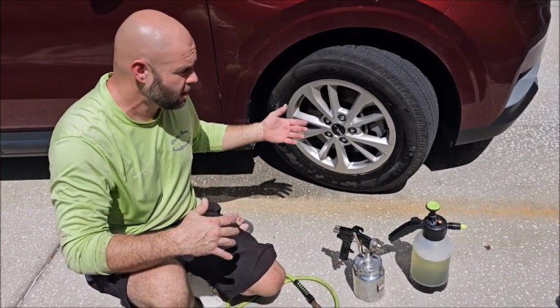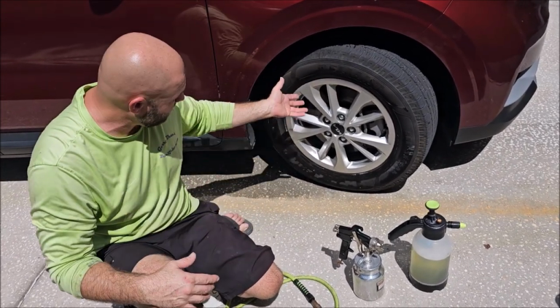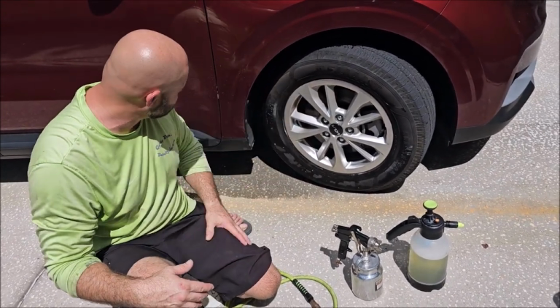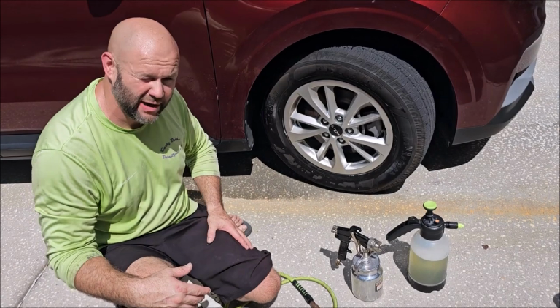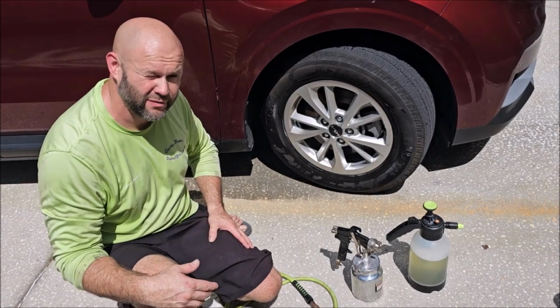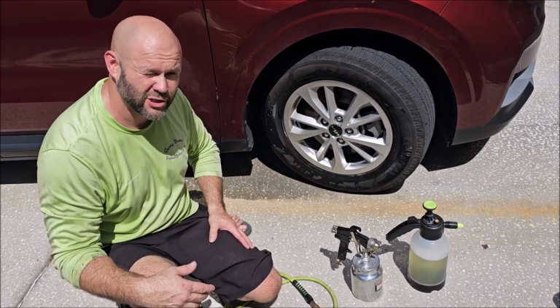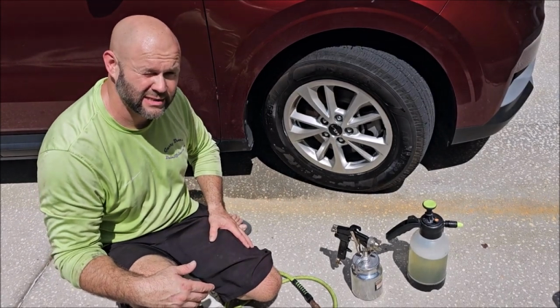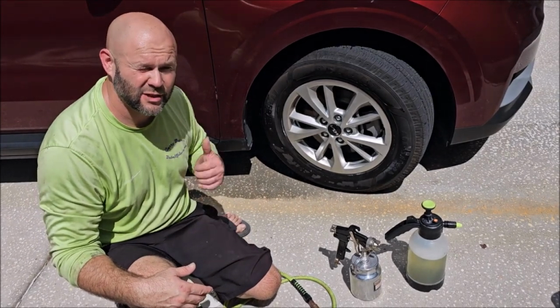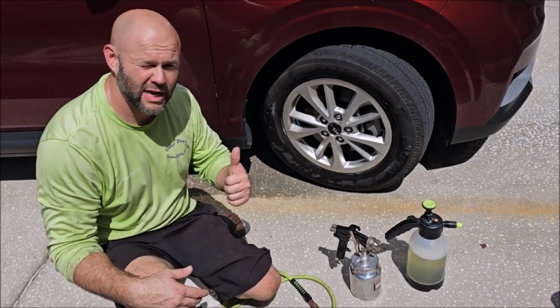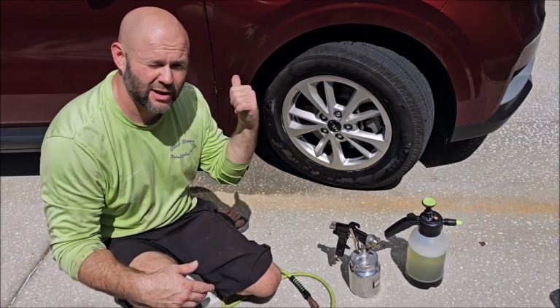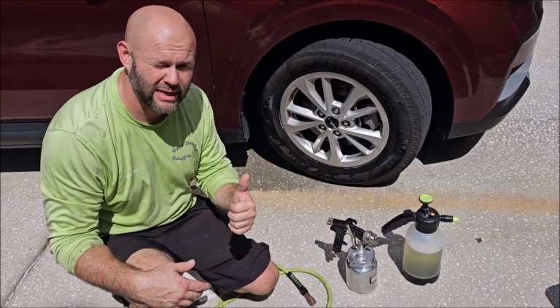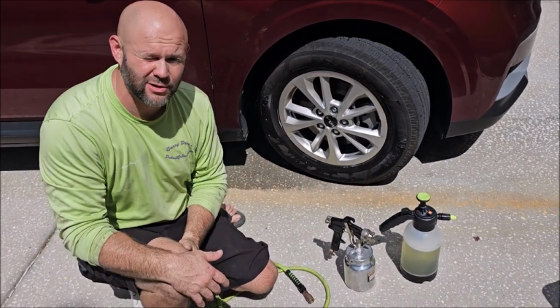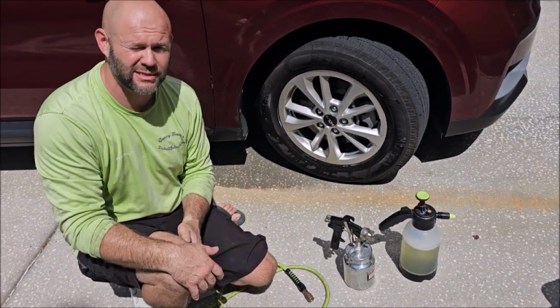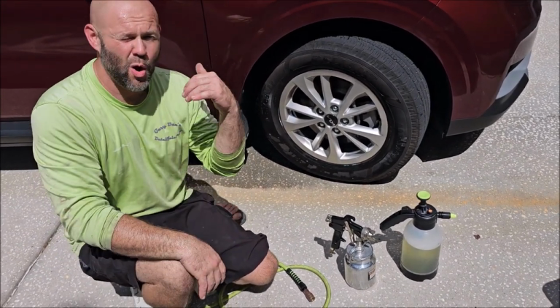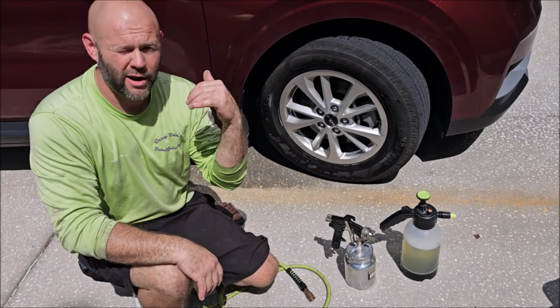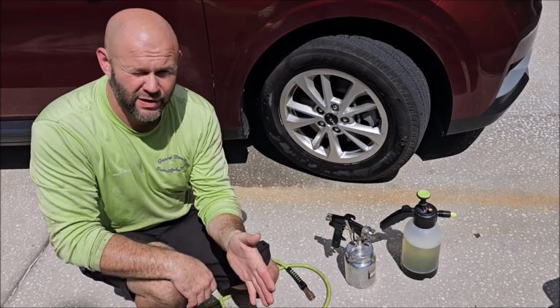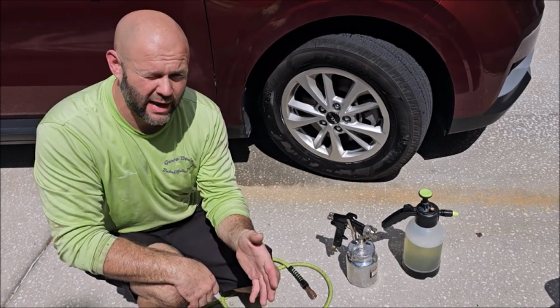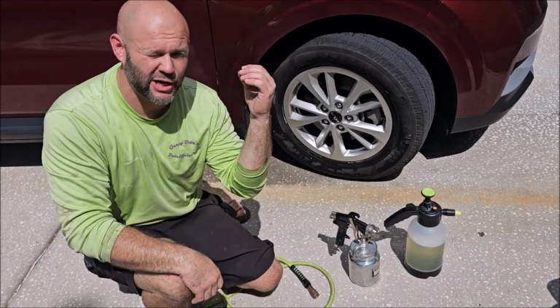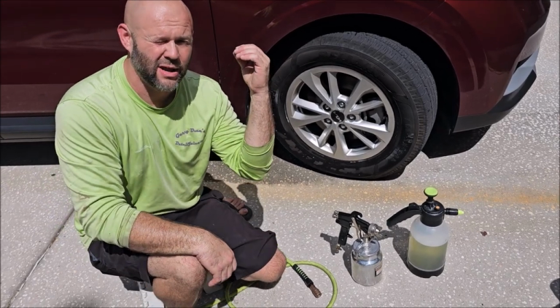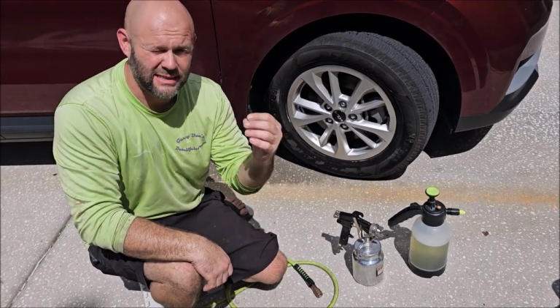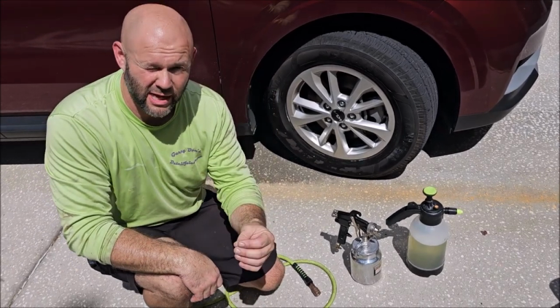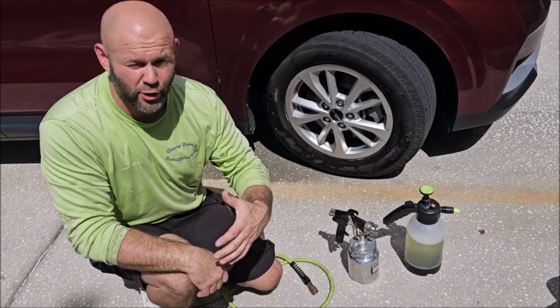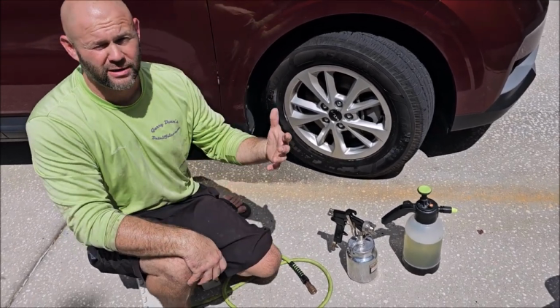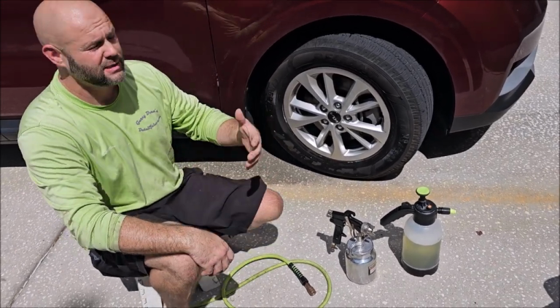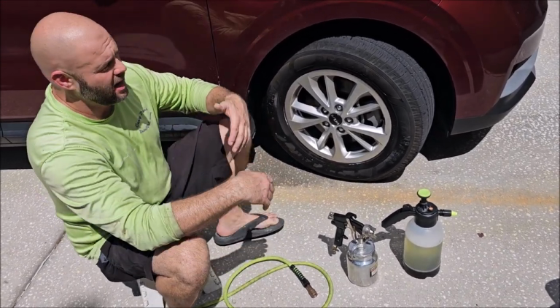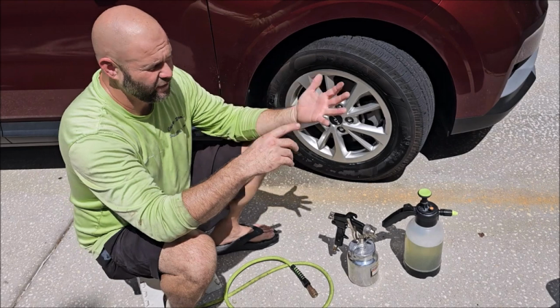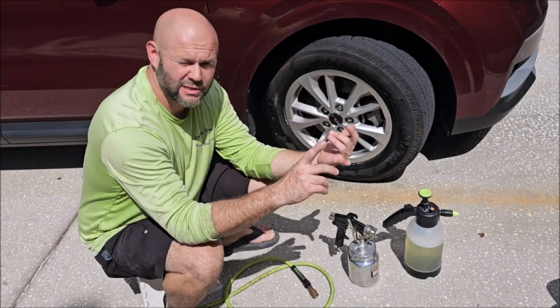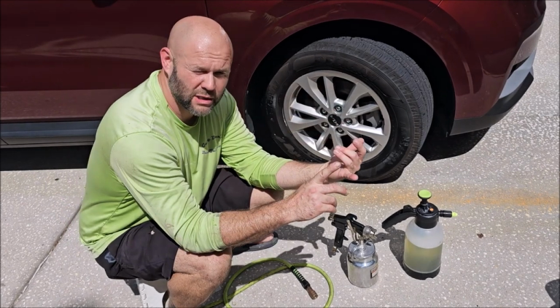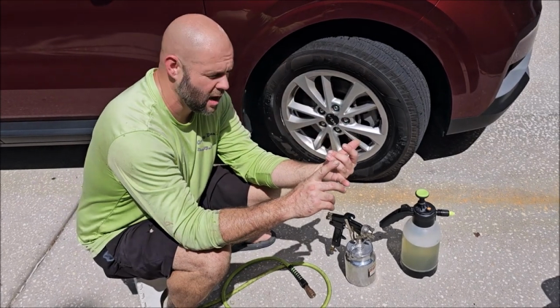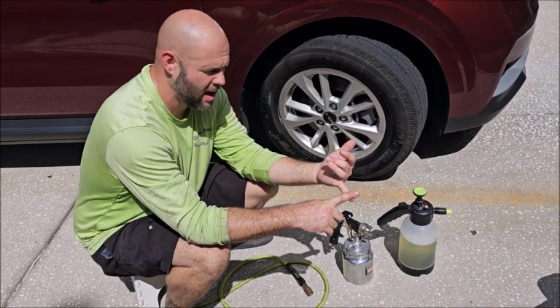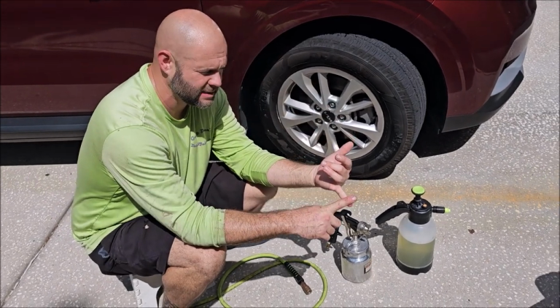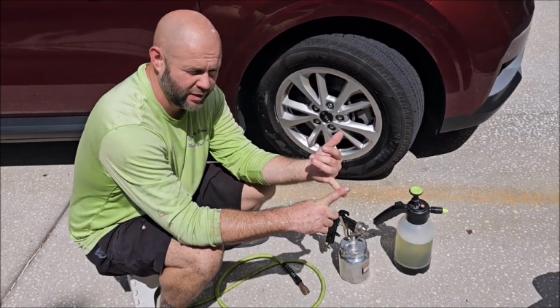You can see how effective air injection is. Thanks for watching, guys. Check out Gary Dean's Detail Juice Nation on Facebook and check out detailjuice.com for all your product needs.